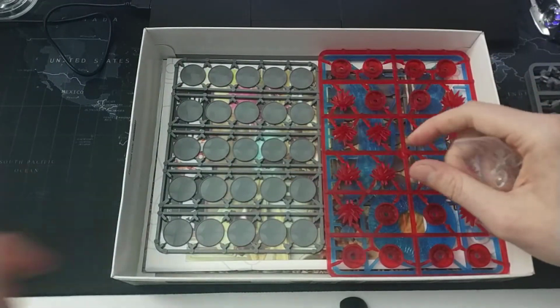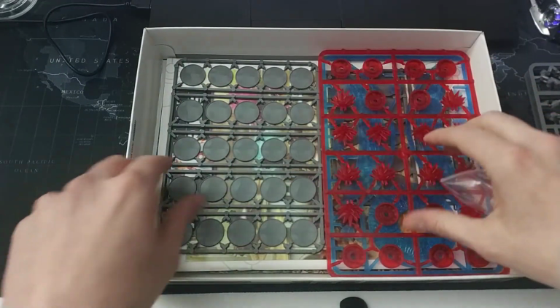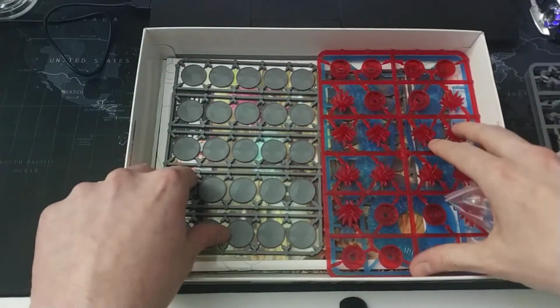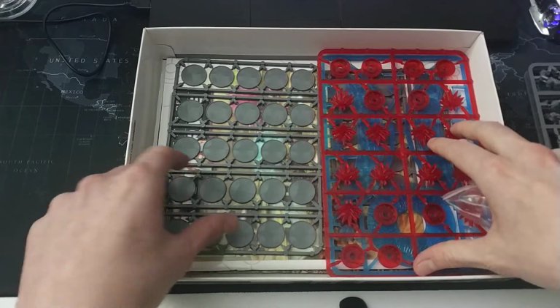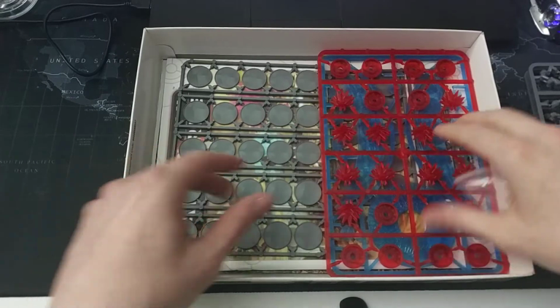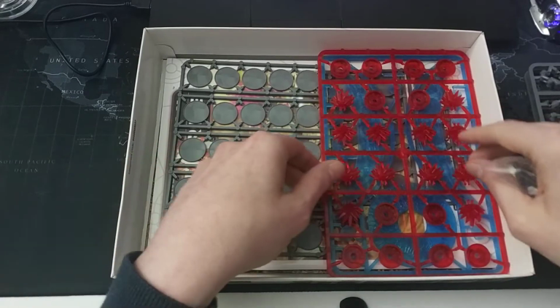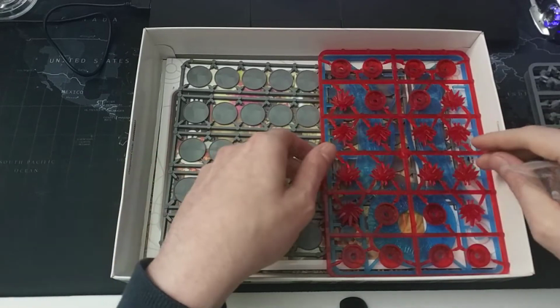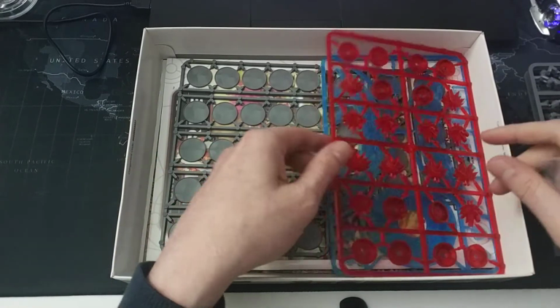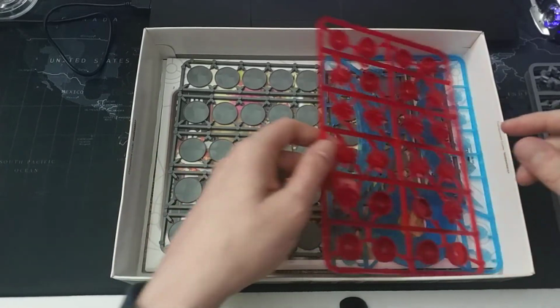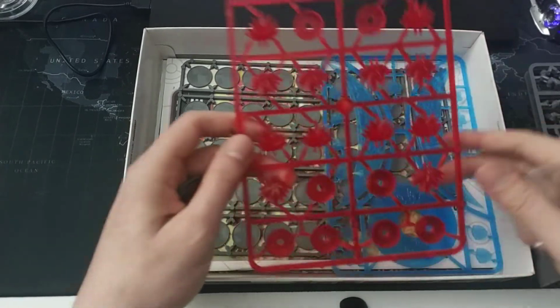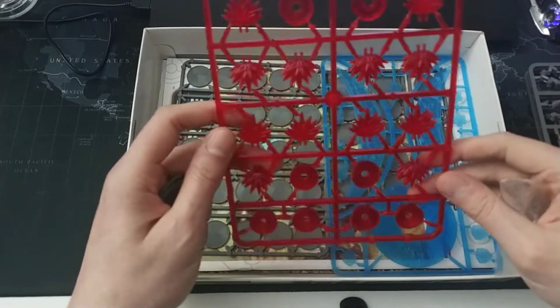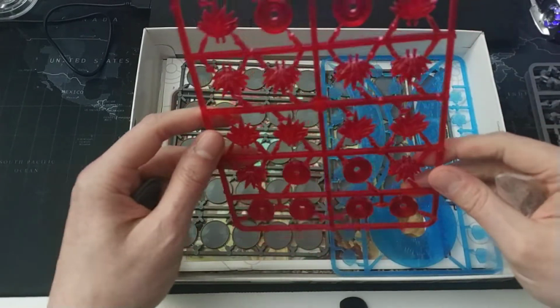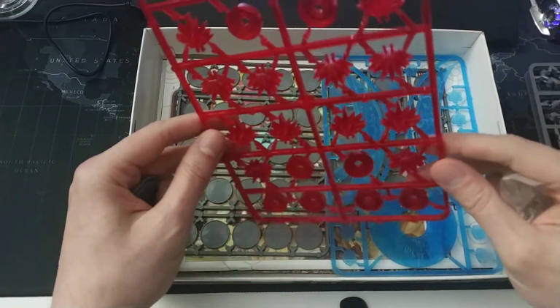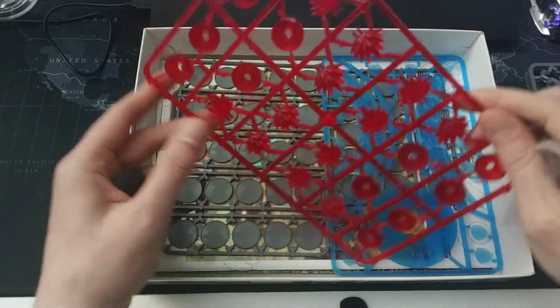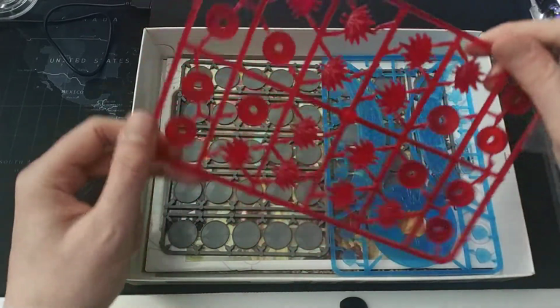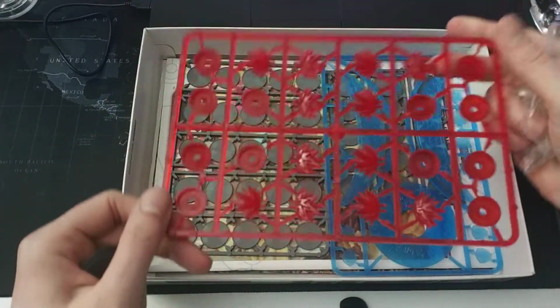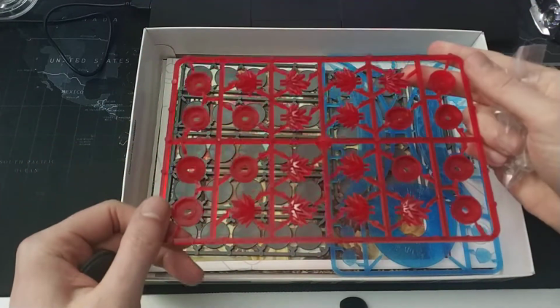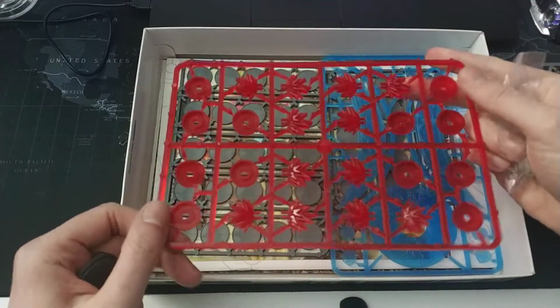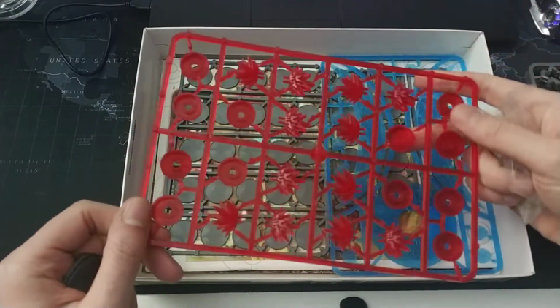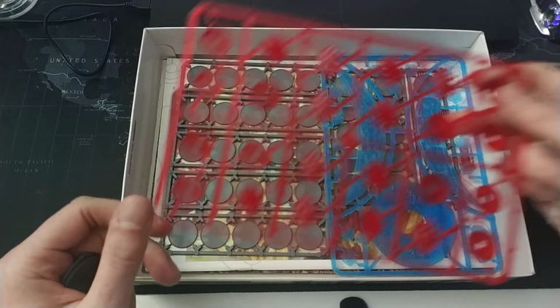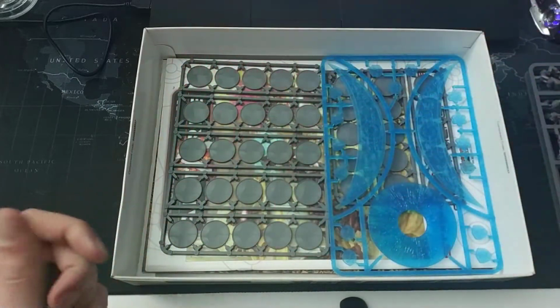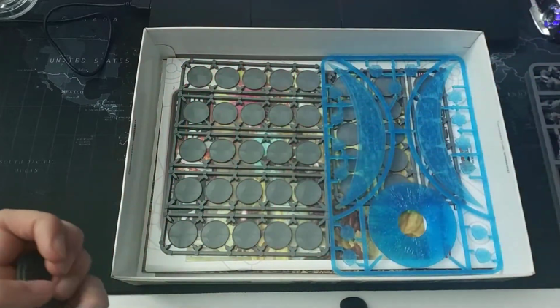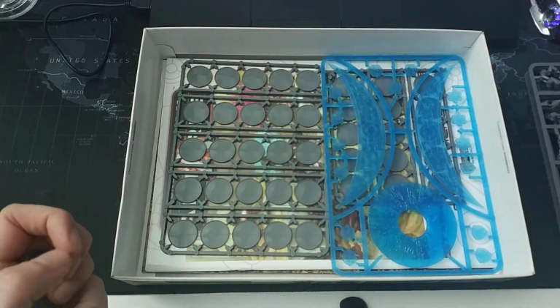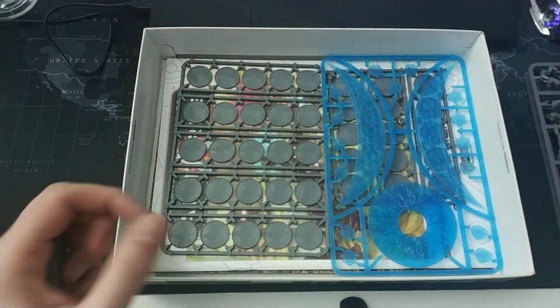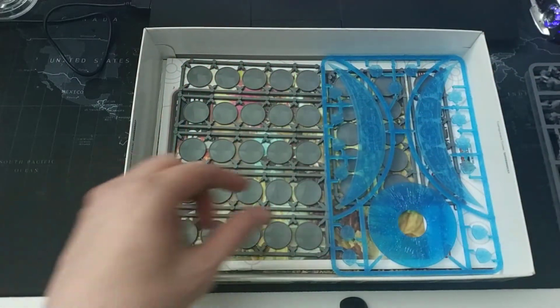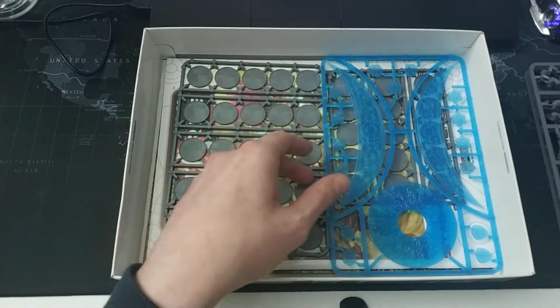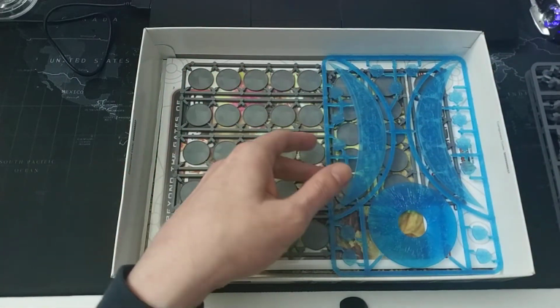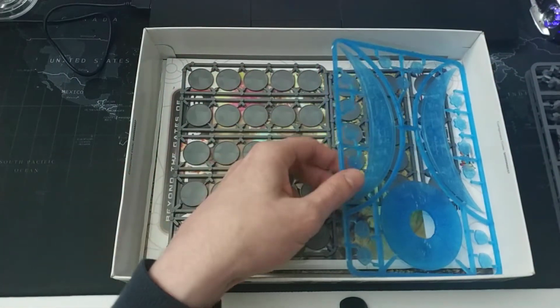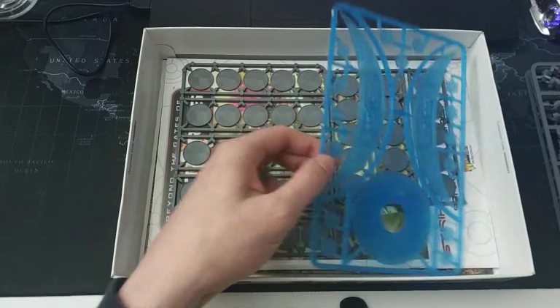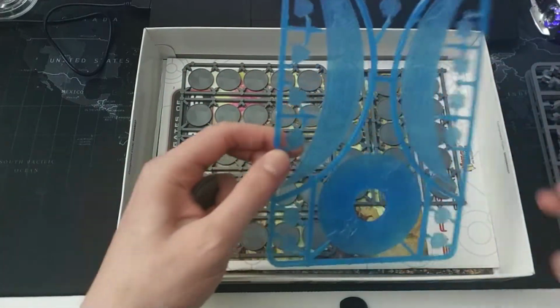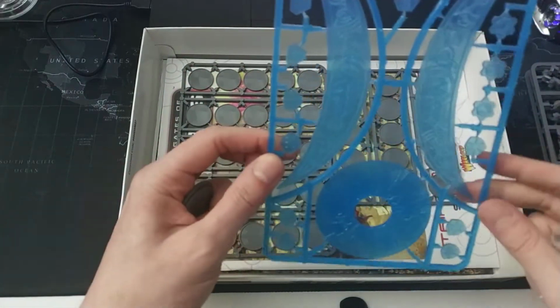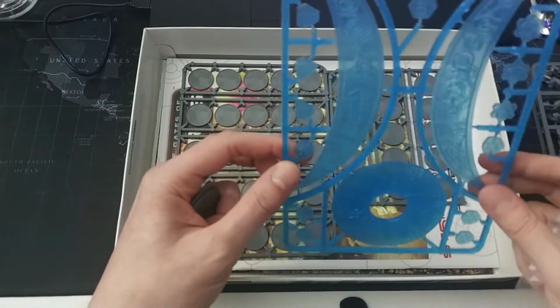There are three sprues of Algorand and two sprues of Concord. Also included are bases, pinned markers in plastic — very nice — and templates.